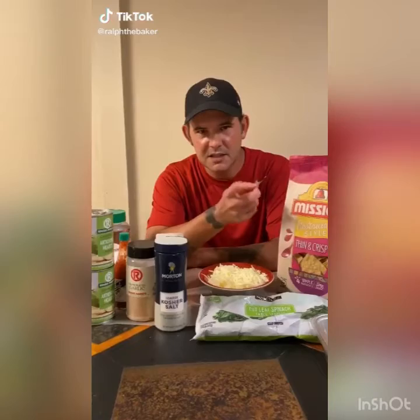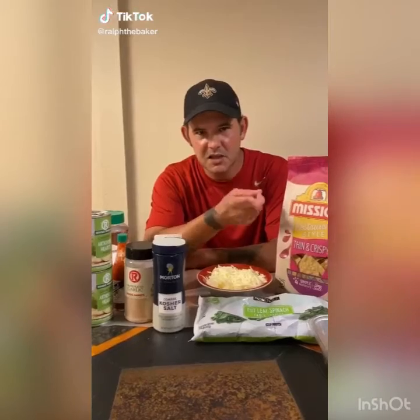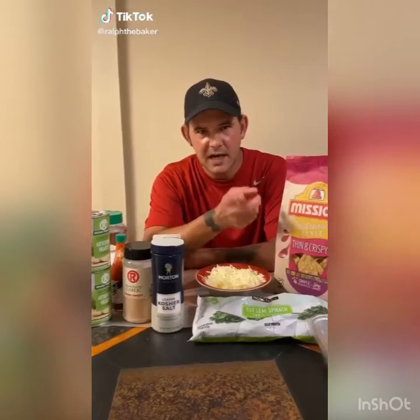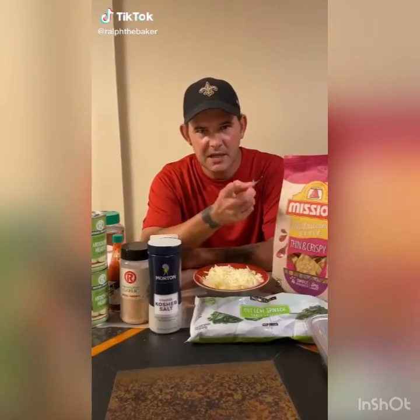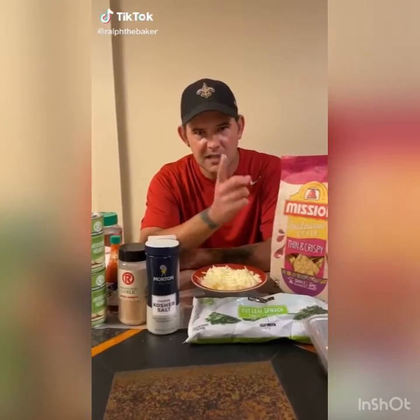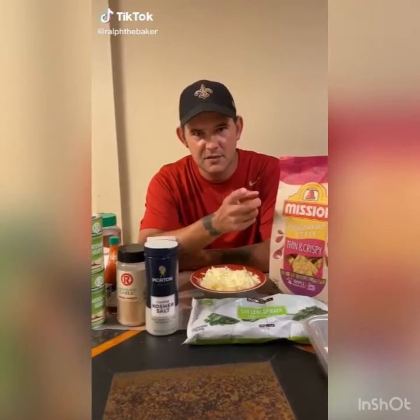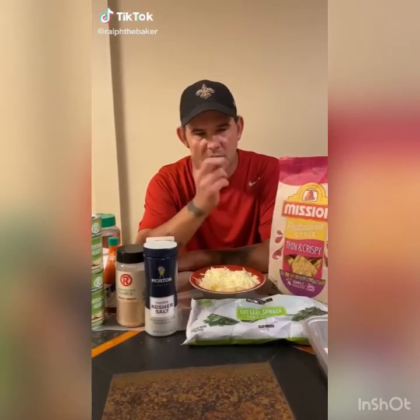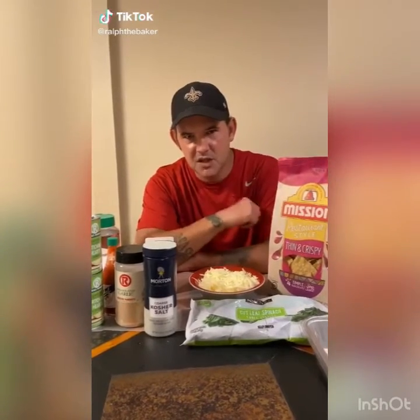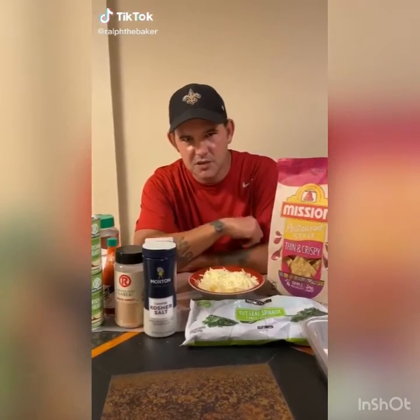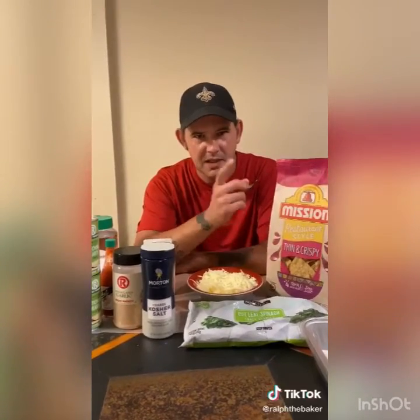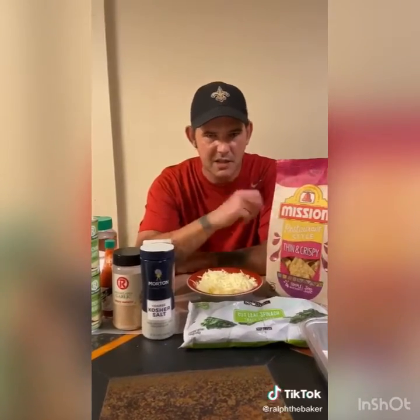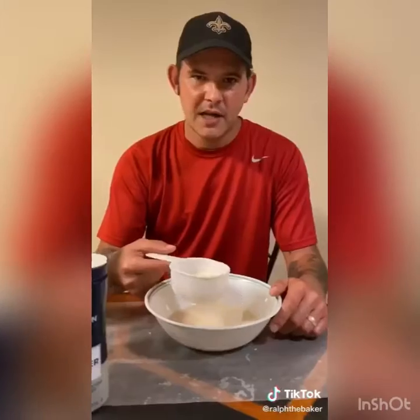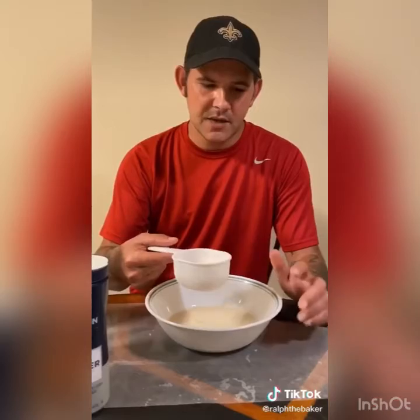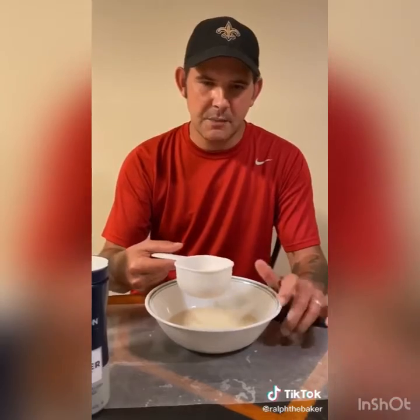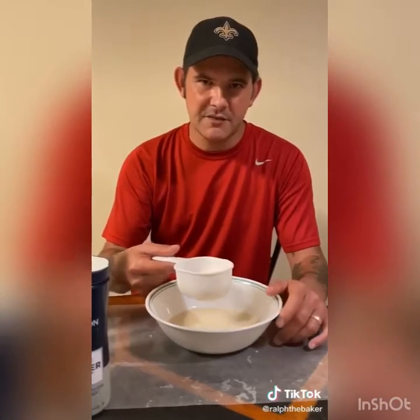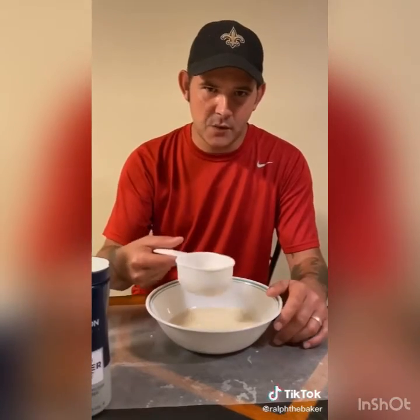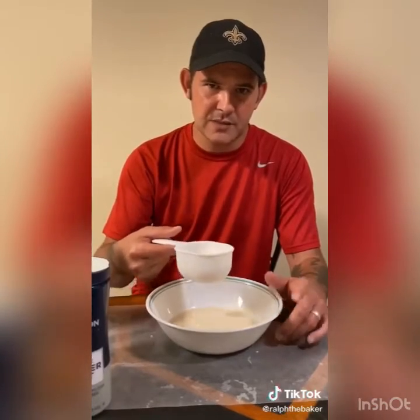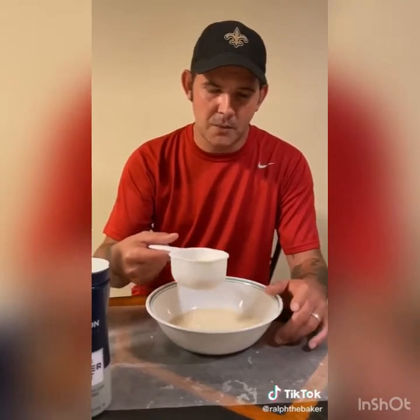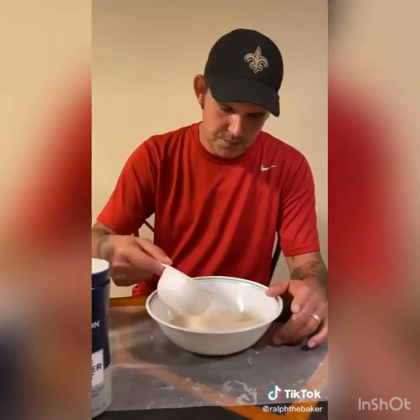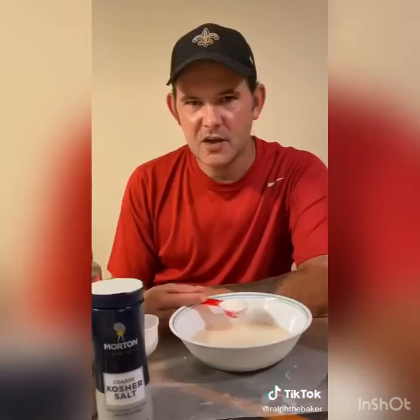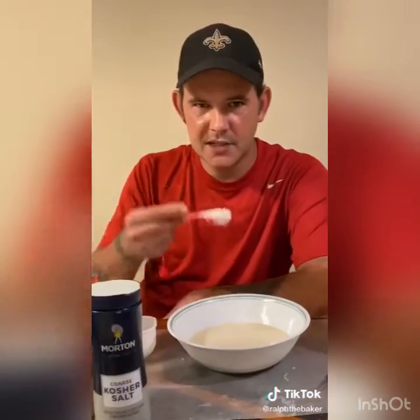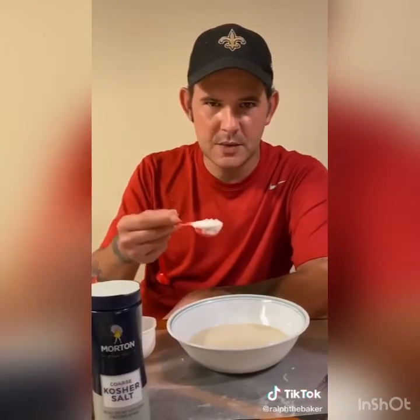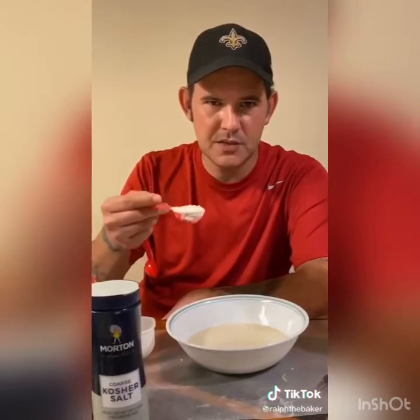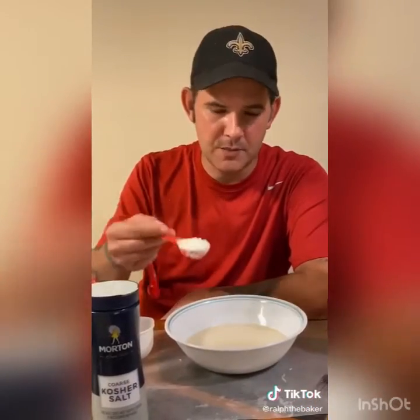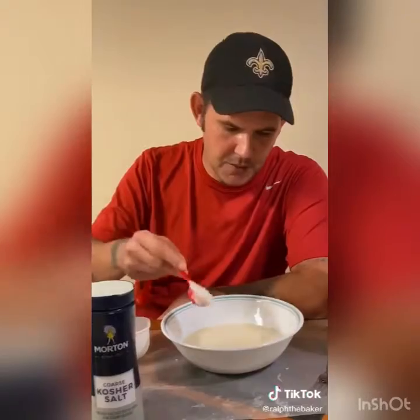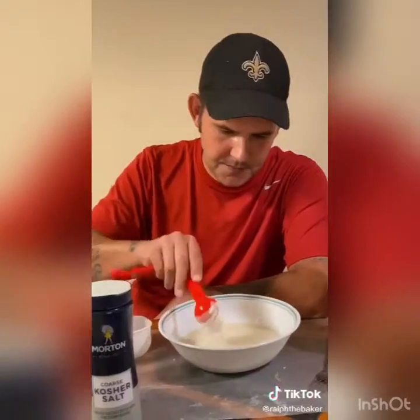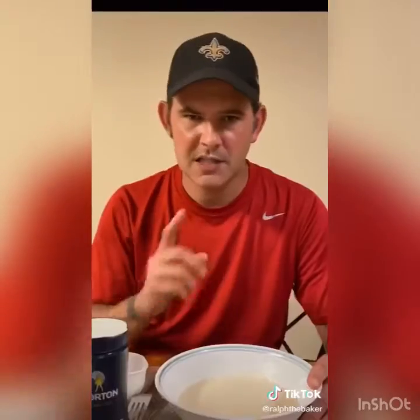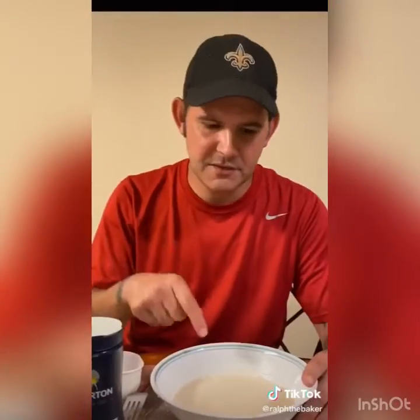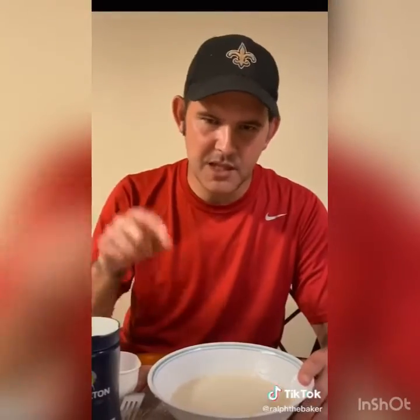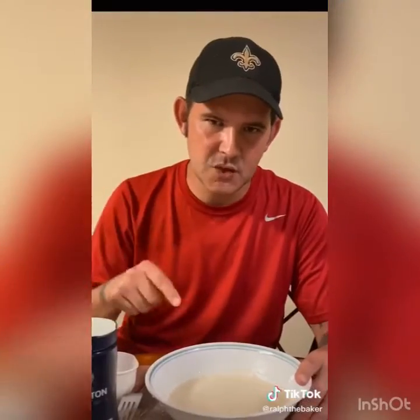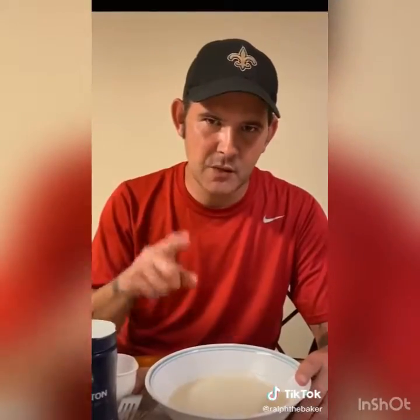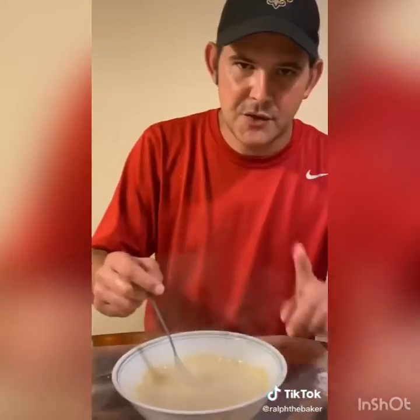Now I'm going to teach you how to make next level spinach and artichoke dip. Add a cup and a half of heavy whipping cream to your bowl, then add two tablespoons of all-purpose flour. Mix the flour in, then go to the microwave for three one-minute sessions.